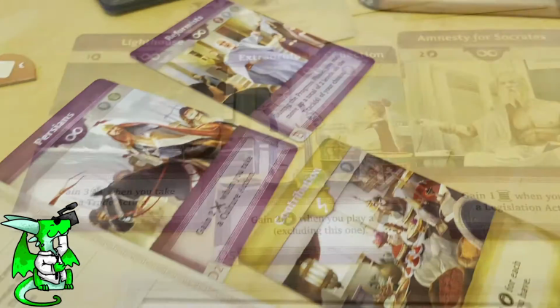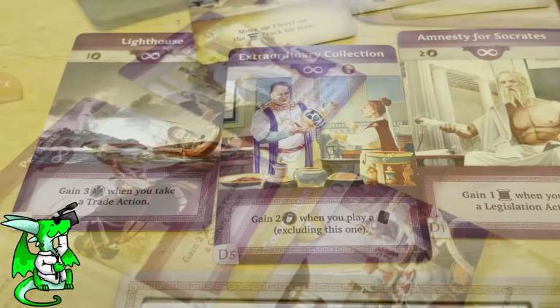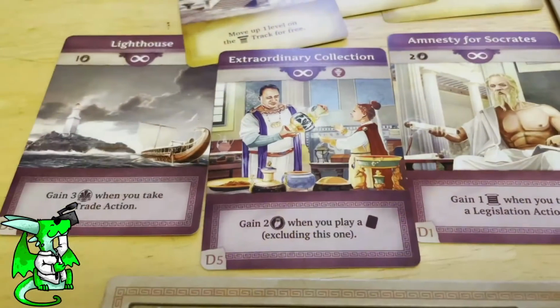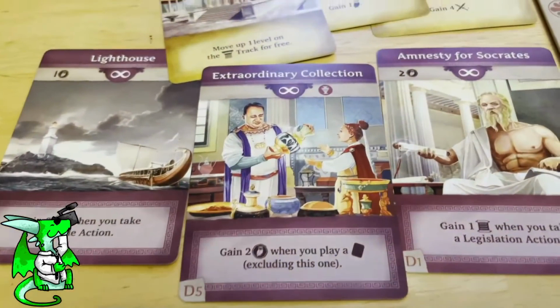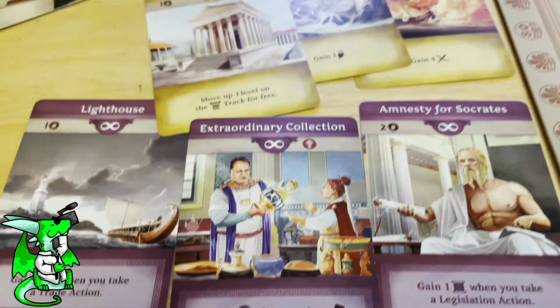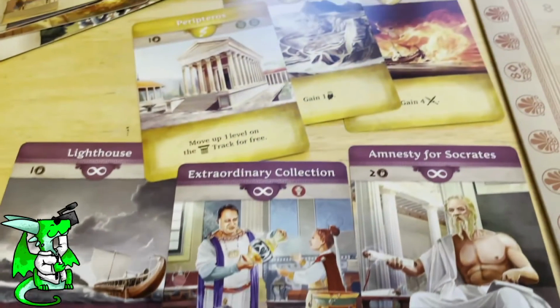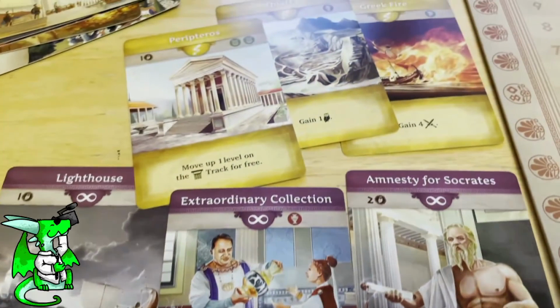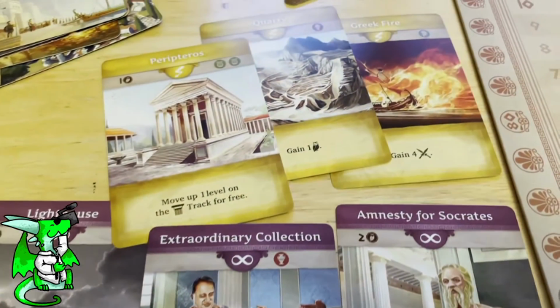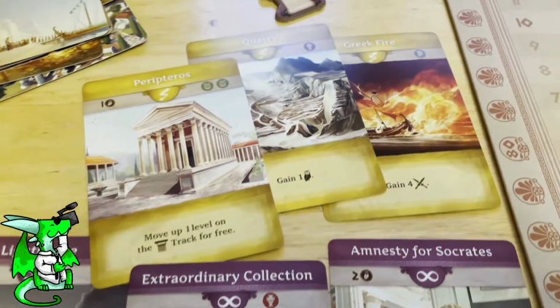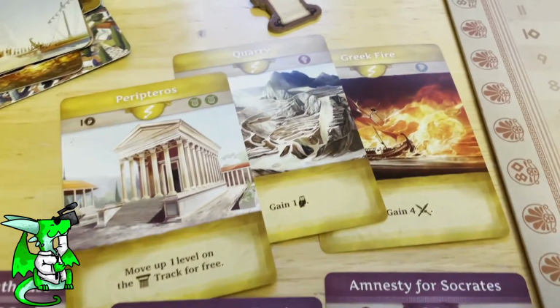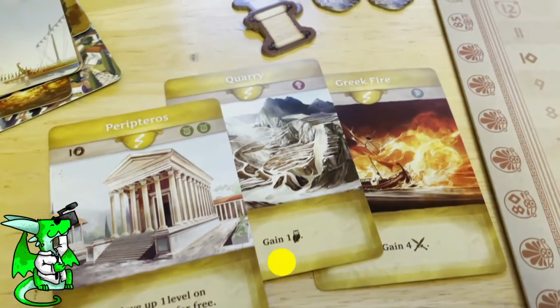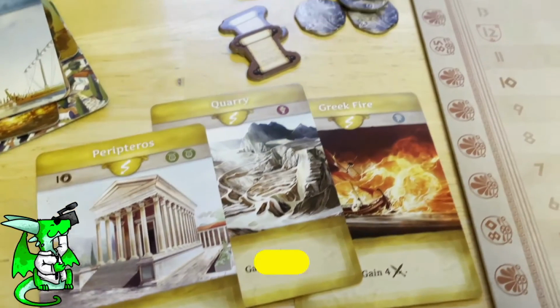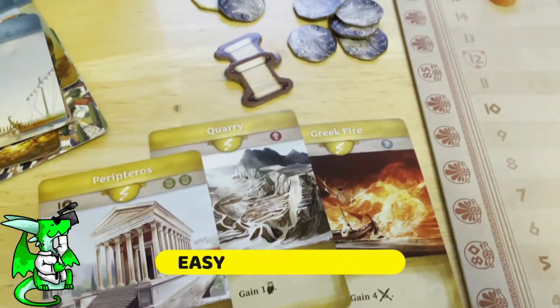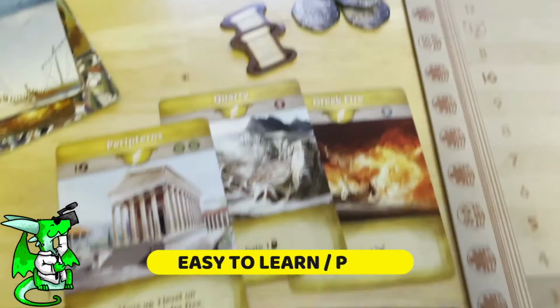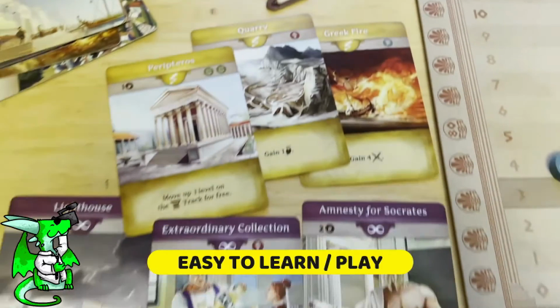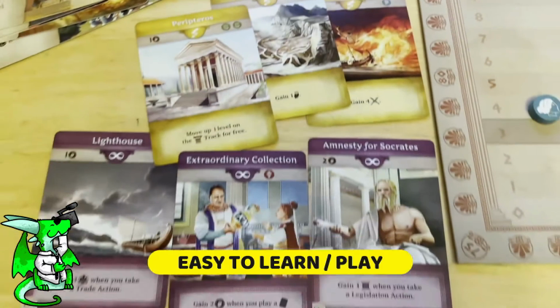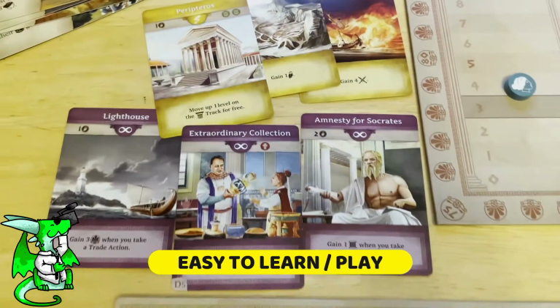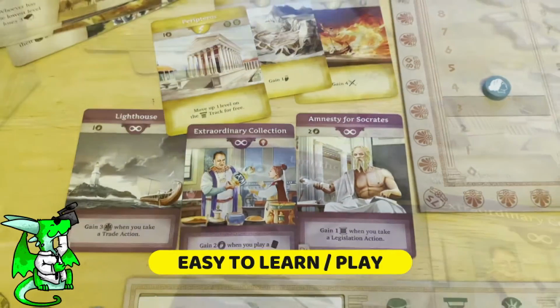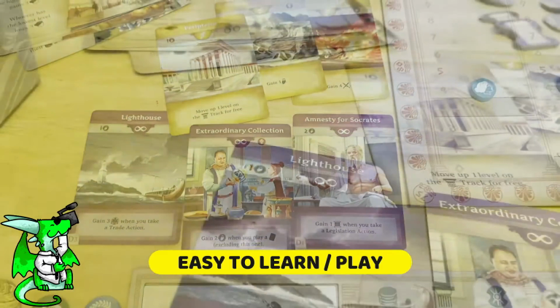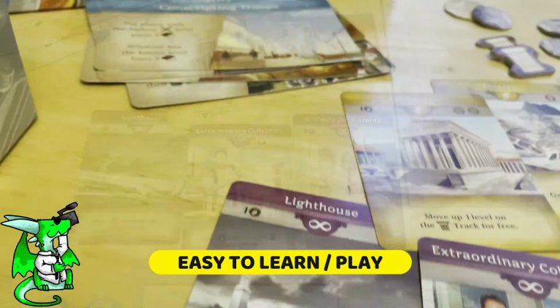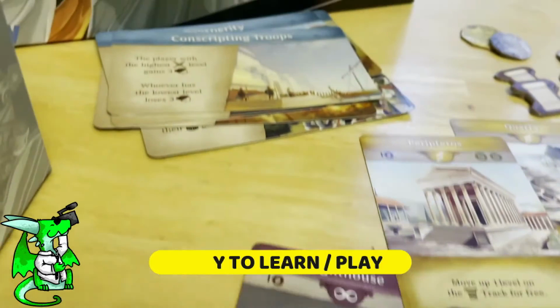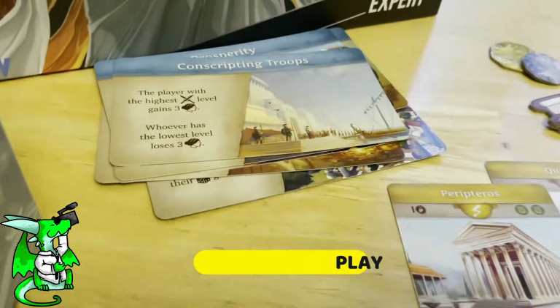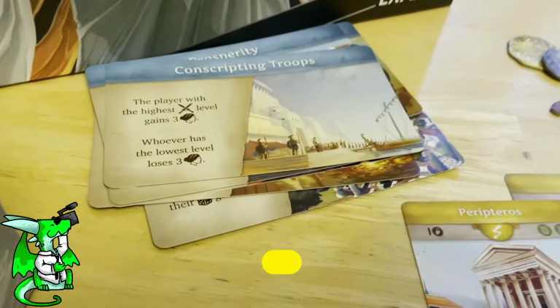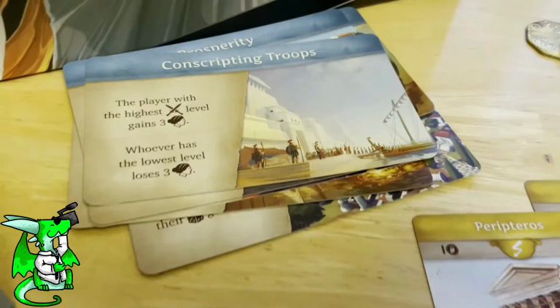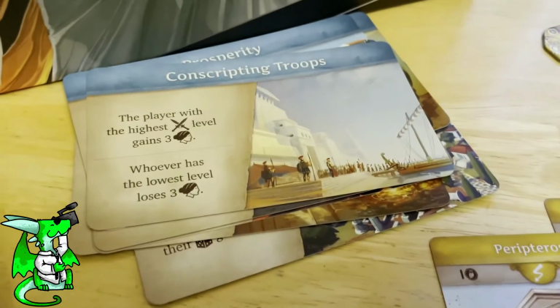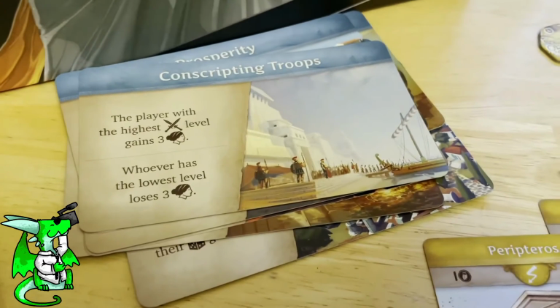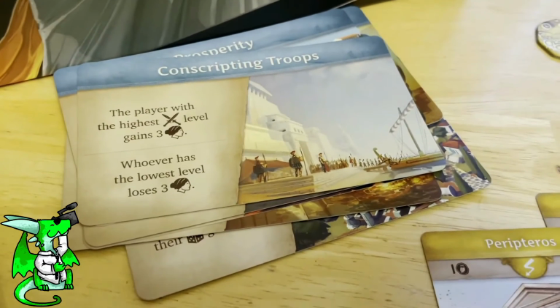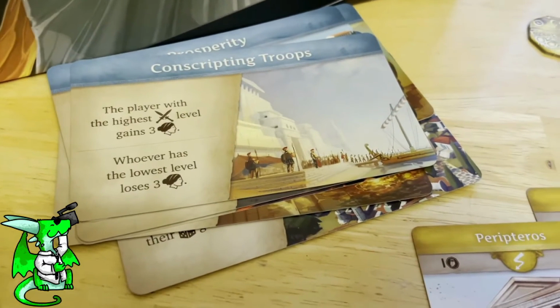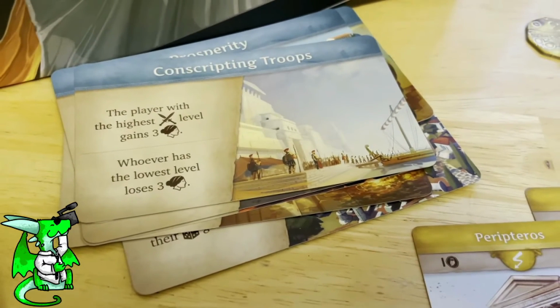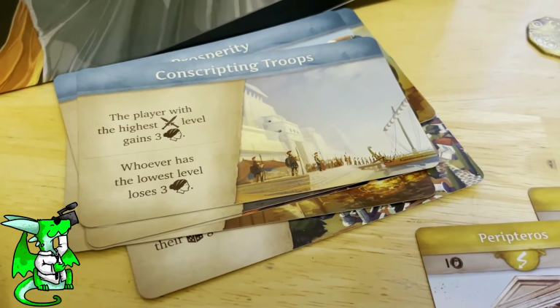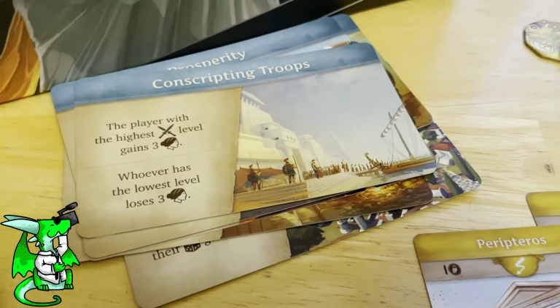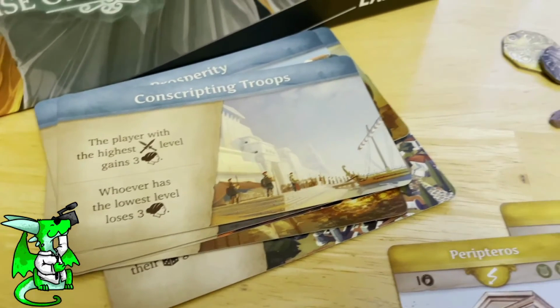My favorite characteristic that I really like from this game is how easy it is to learn and to play. Even though there are 7 different actions, they remain the same in every single round.